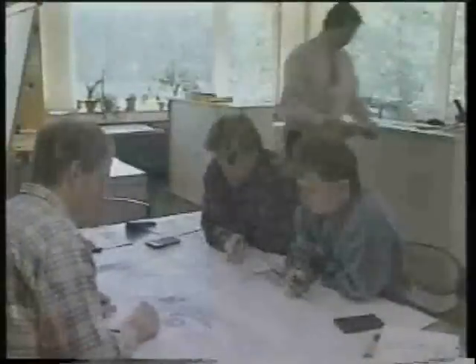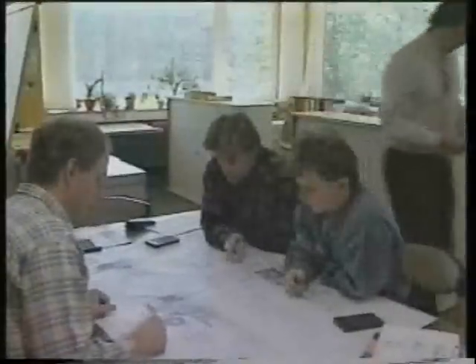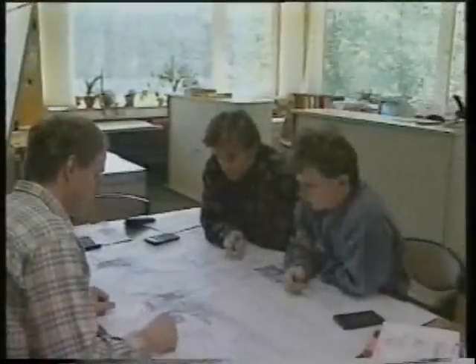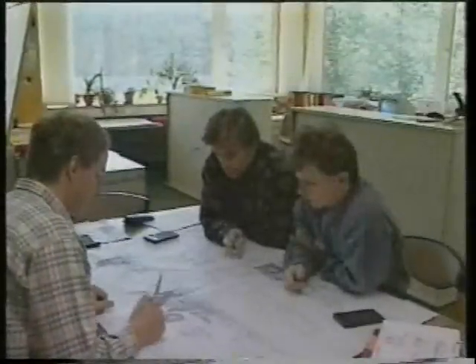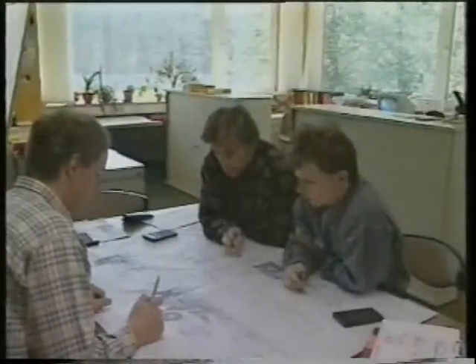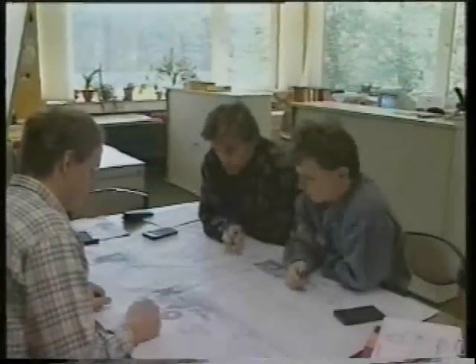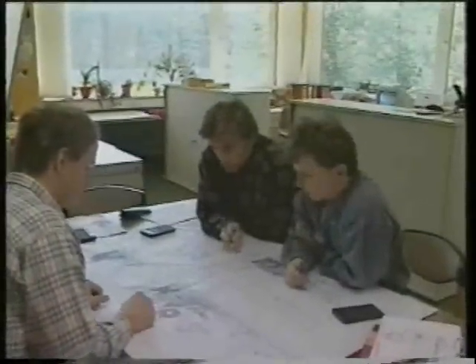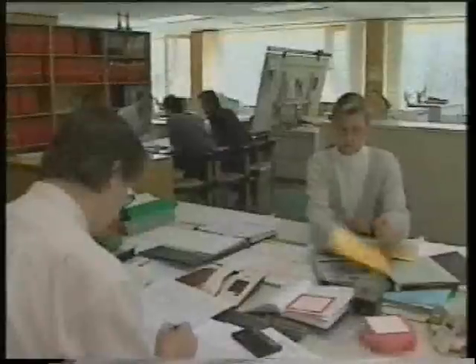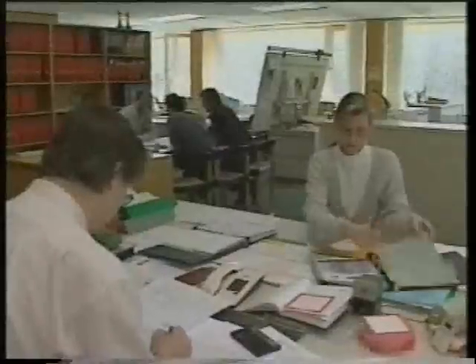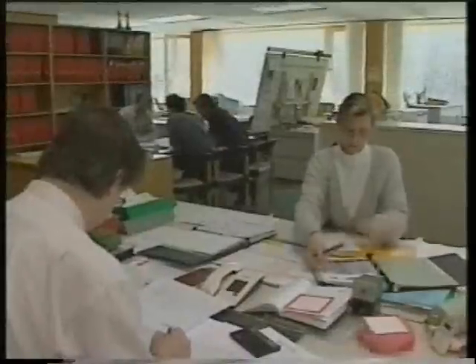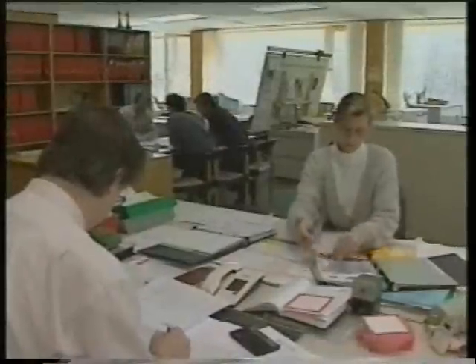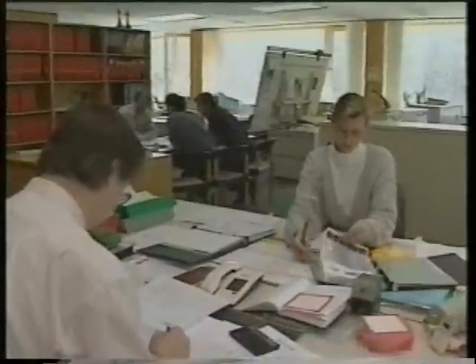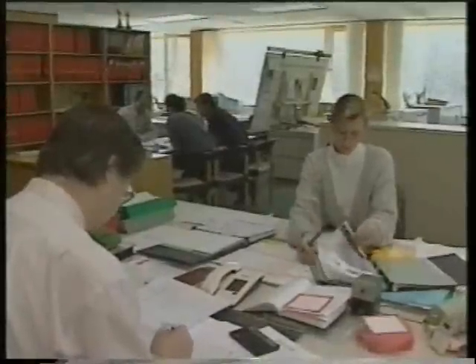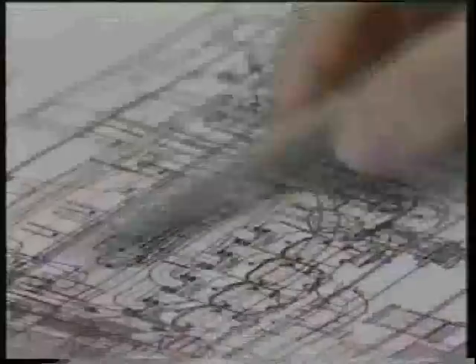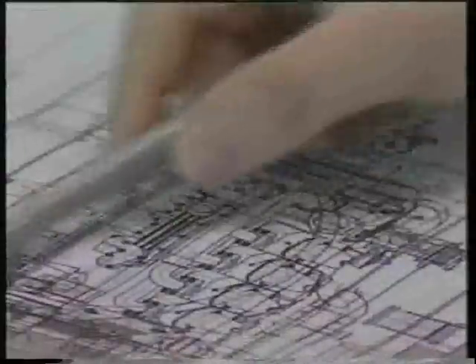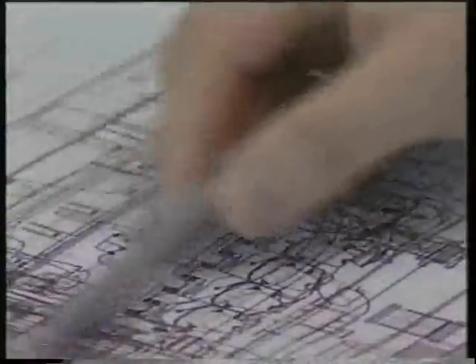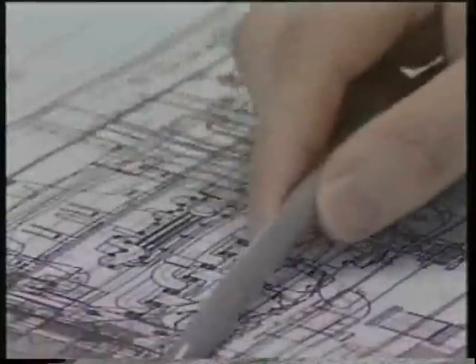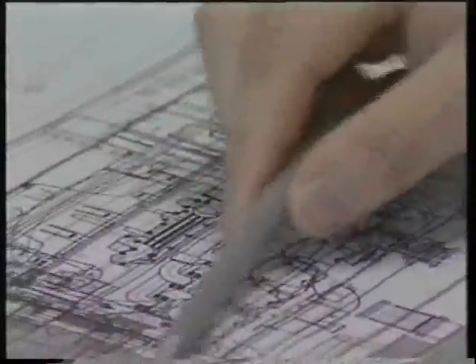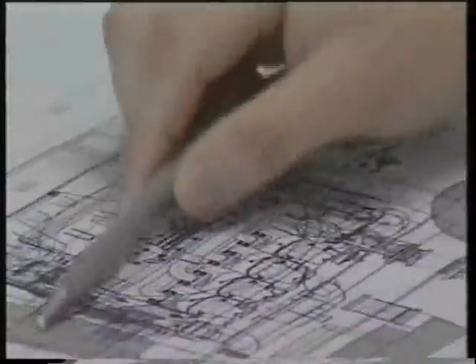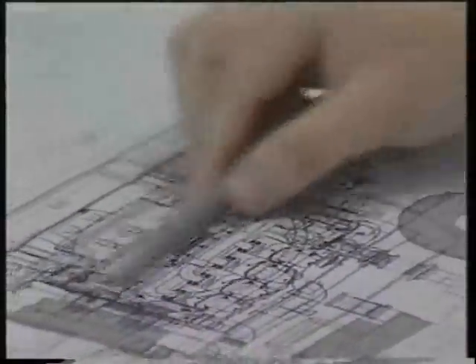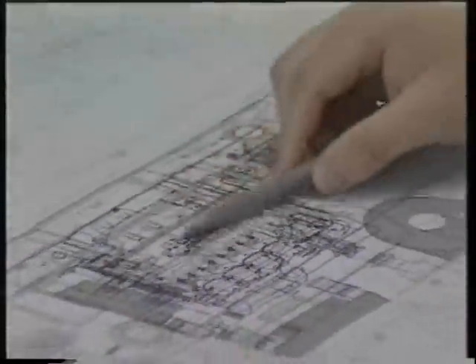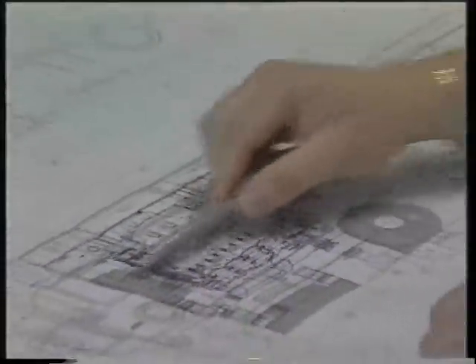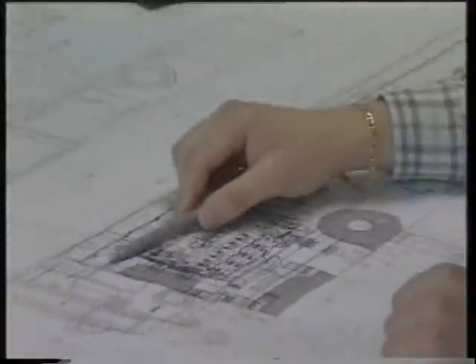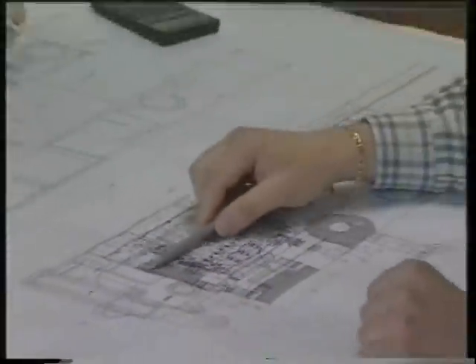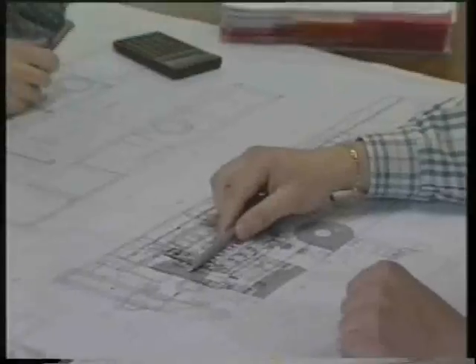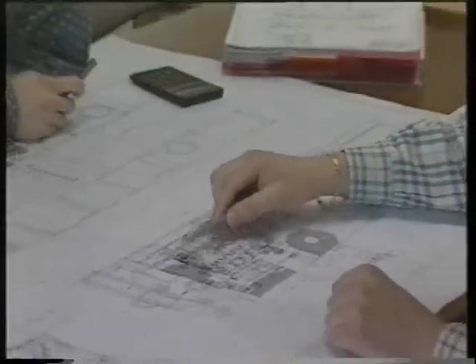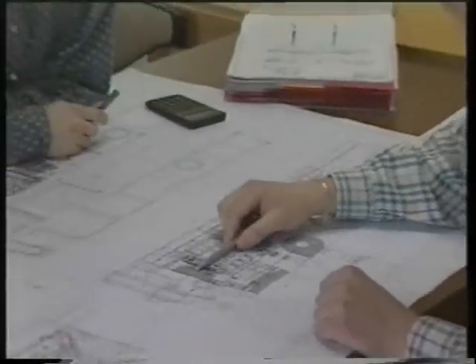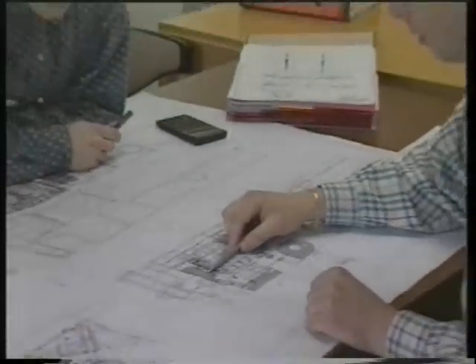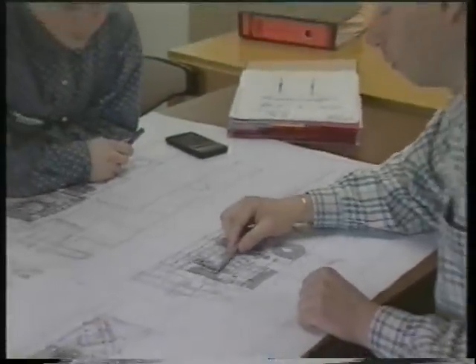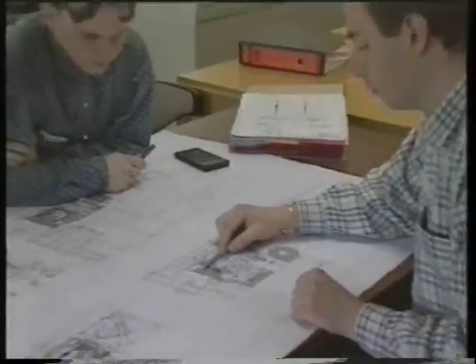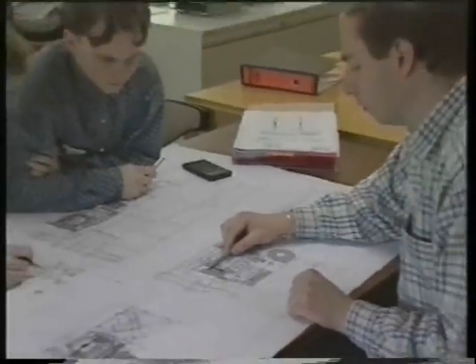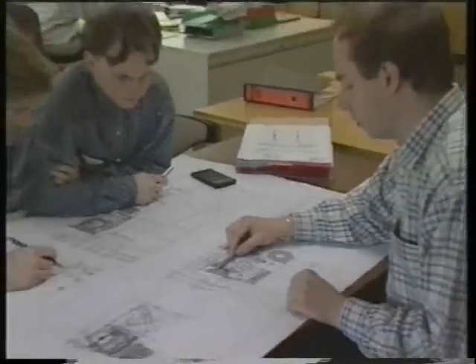Teamwork is the strength of our design department. Working together, we can produce the ultimate in concepts, solve the most difficult problems, and create practical solutions for our worldwide markets.